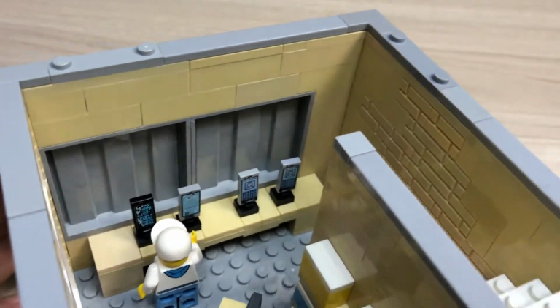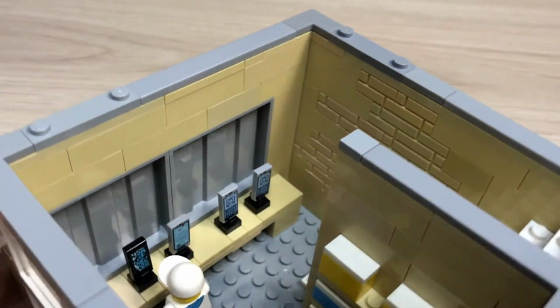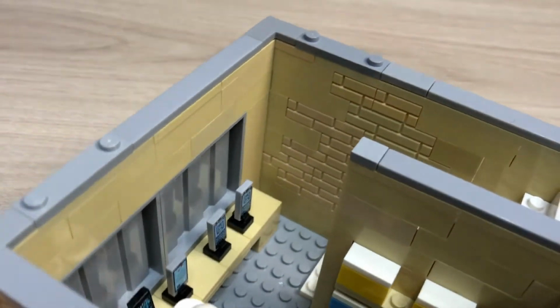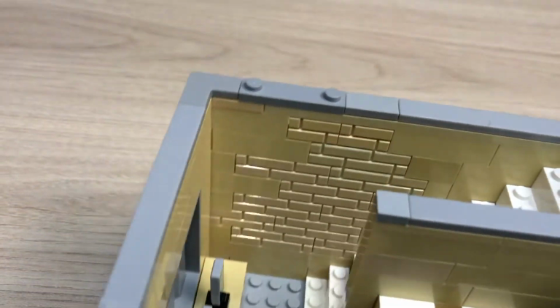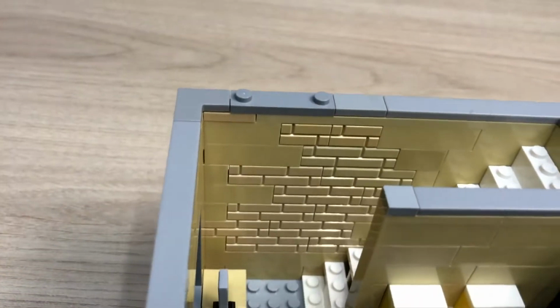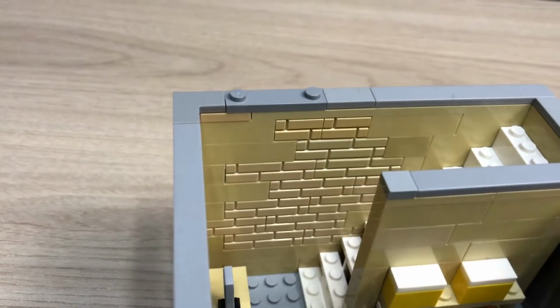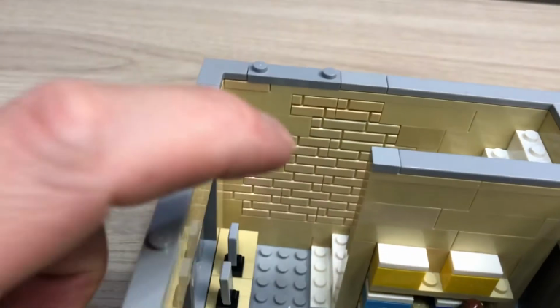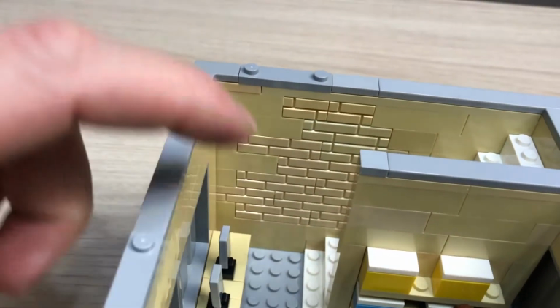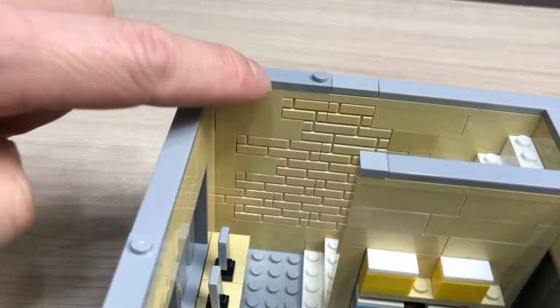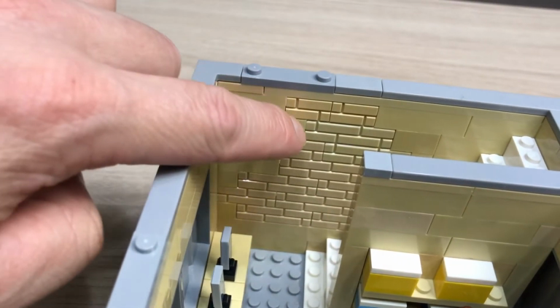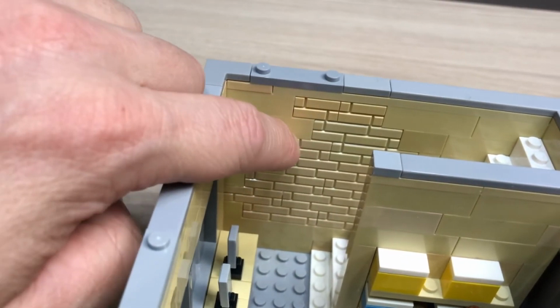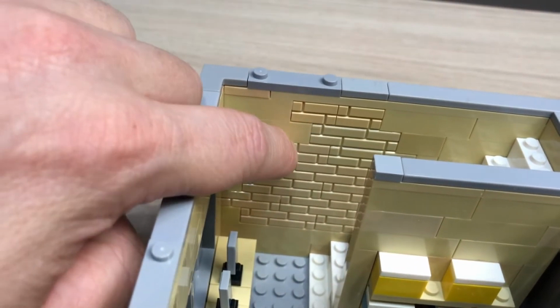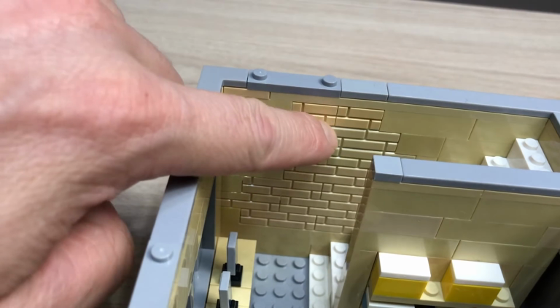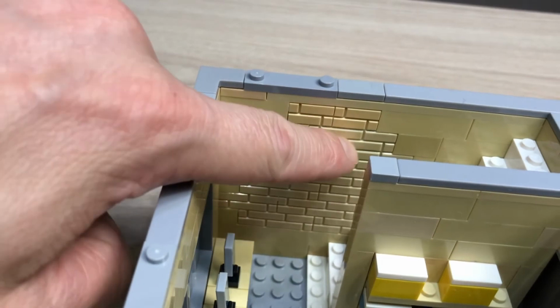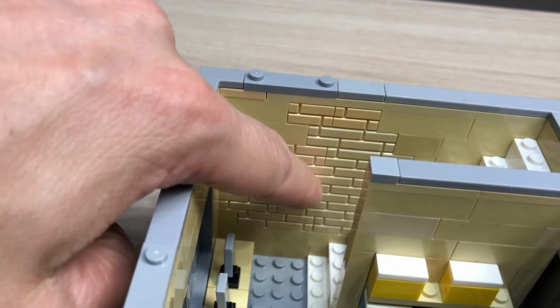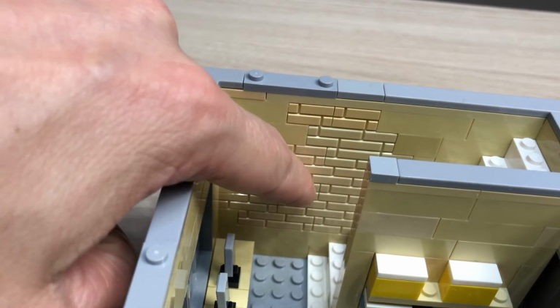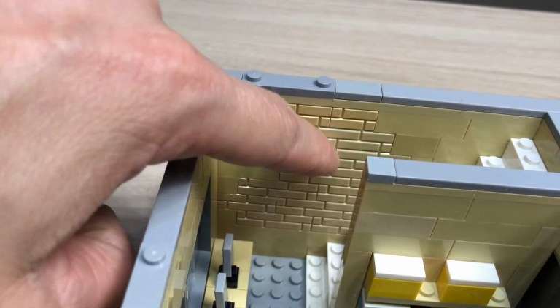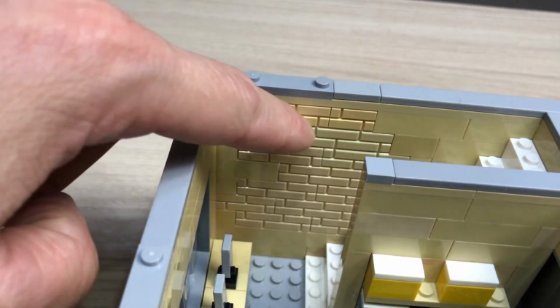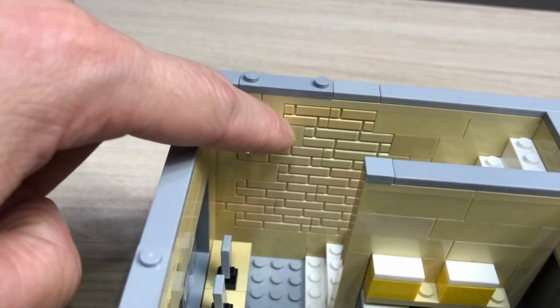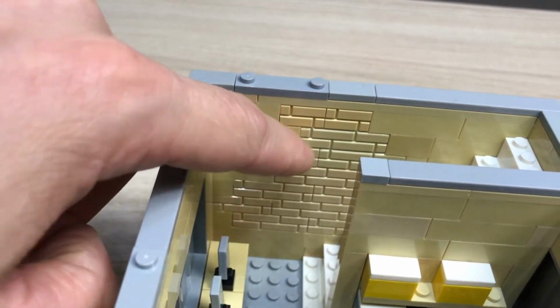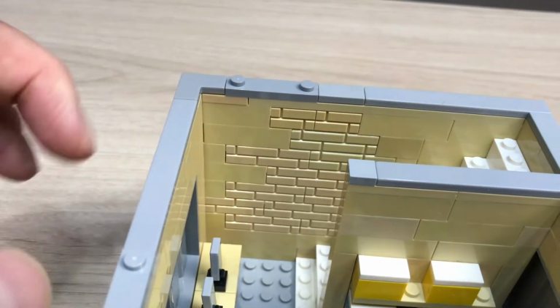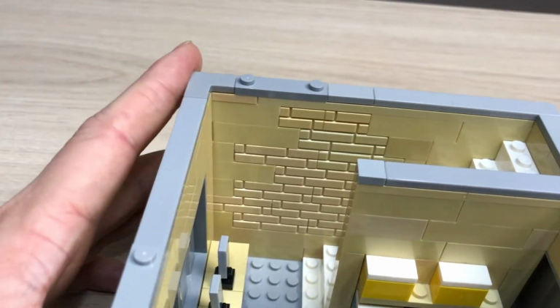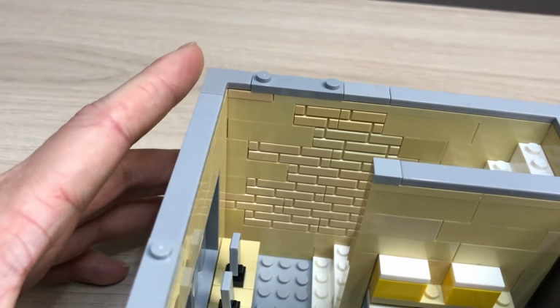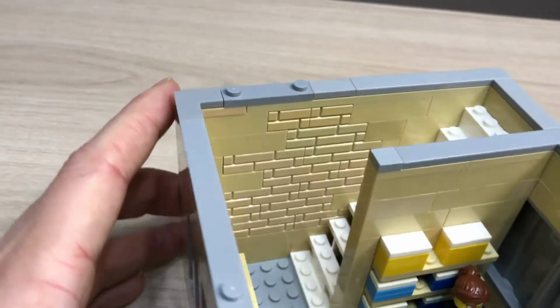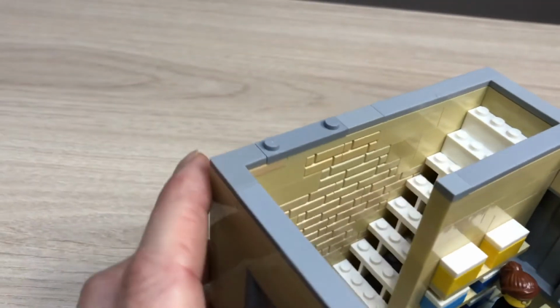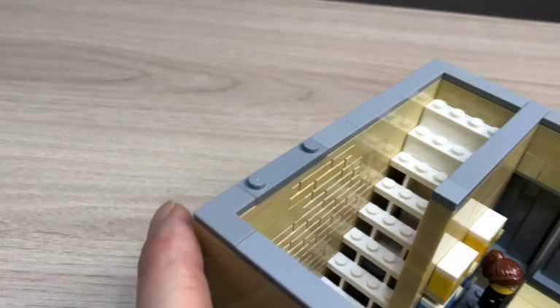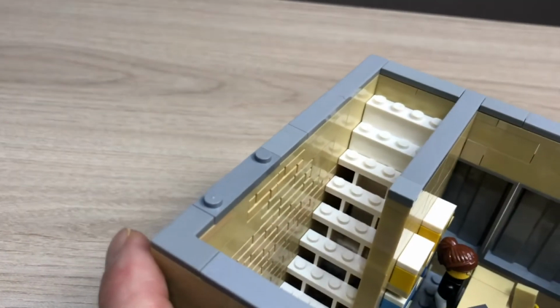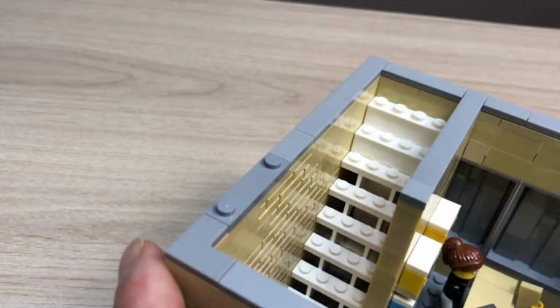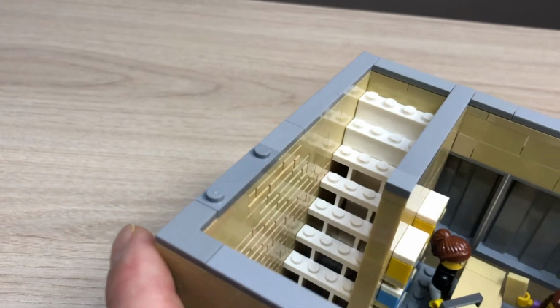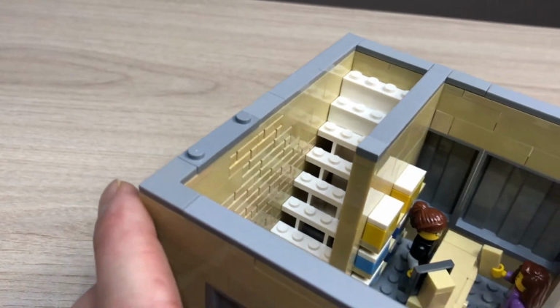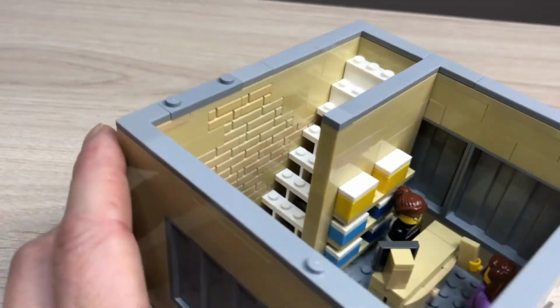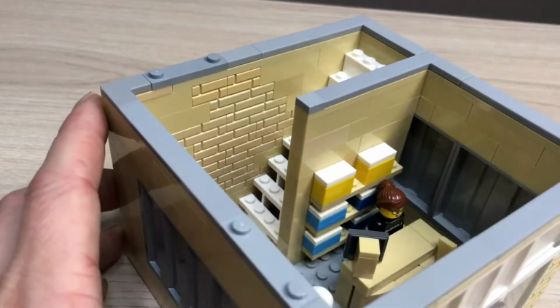And then here you also have the appearance of being kind of like an old run-down building. And here are just the steps to the second floor.